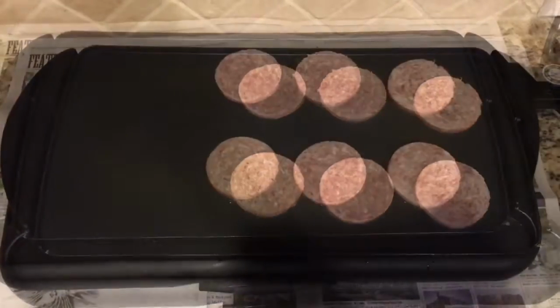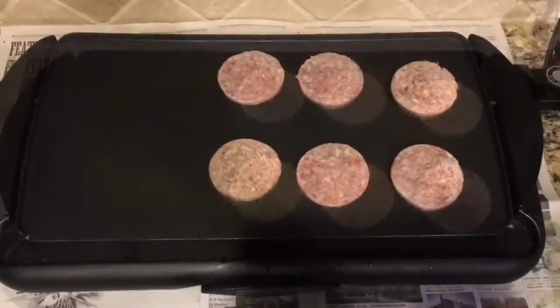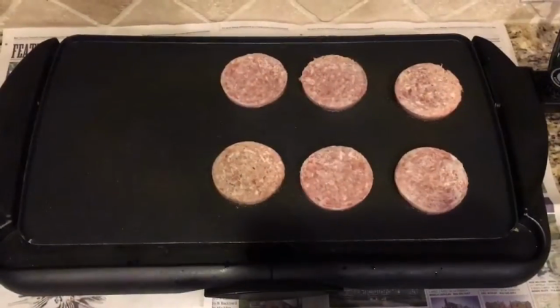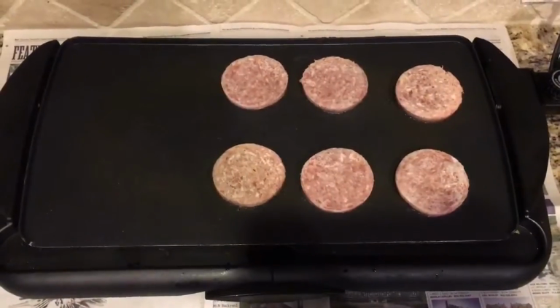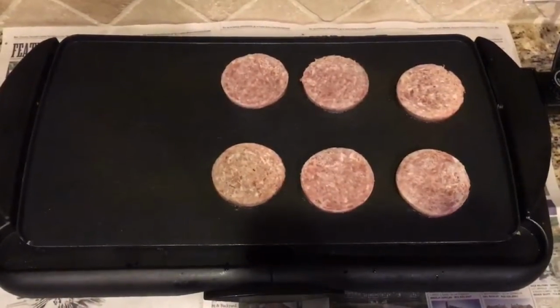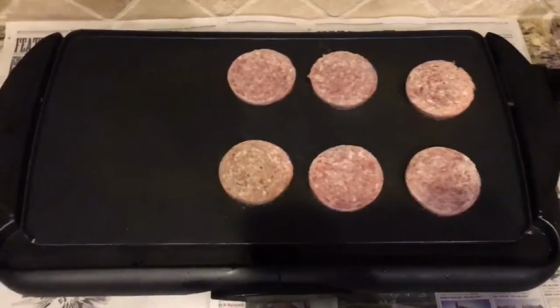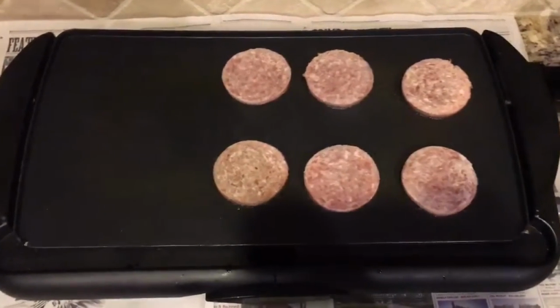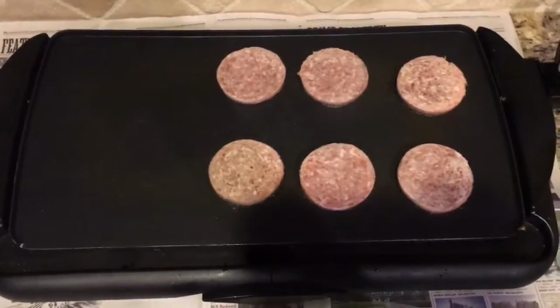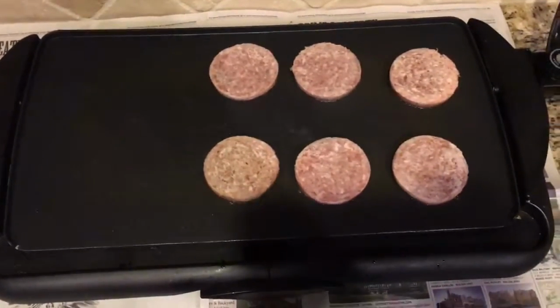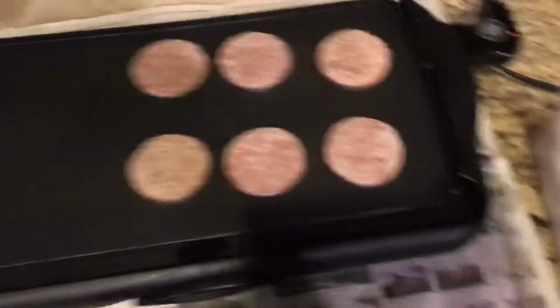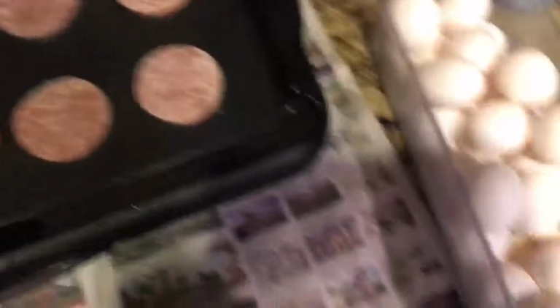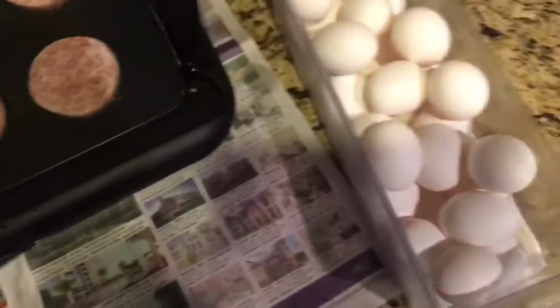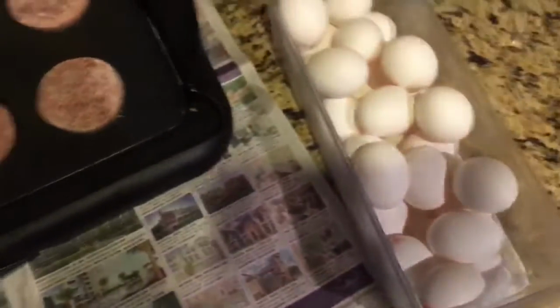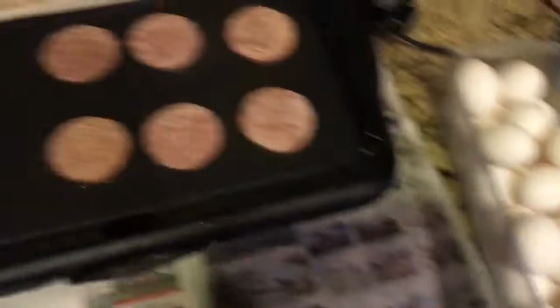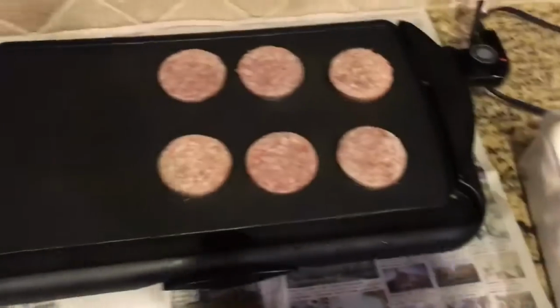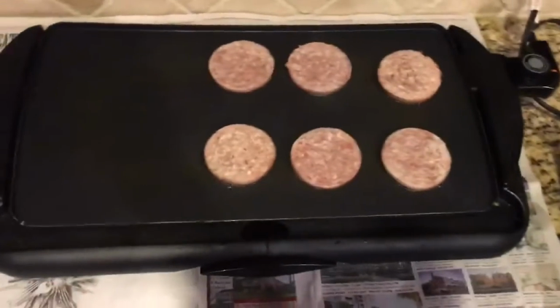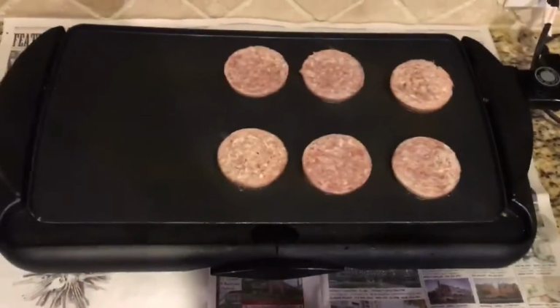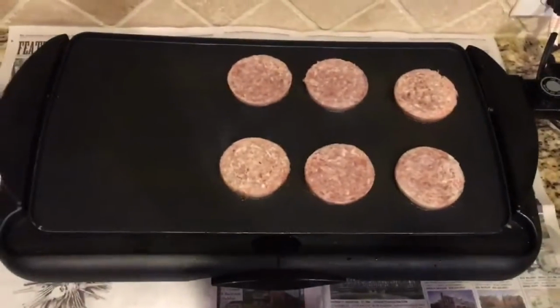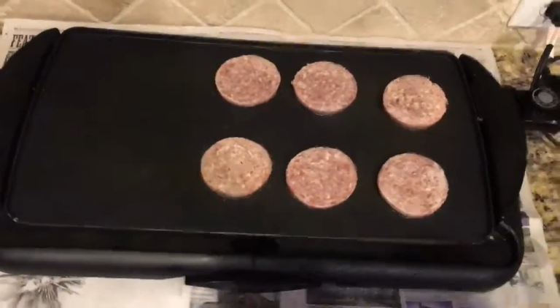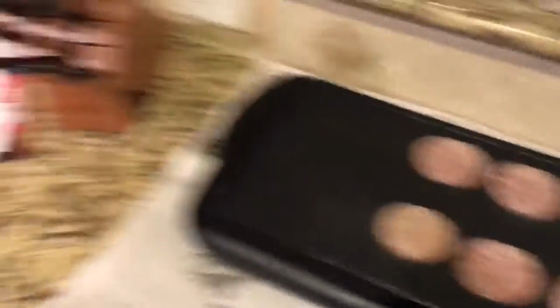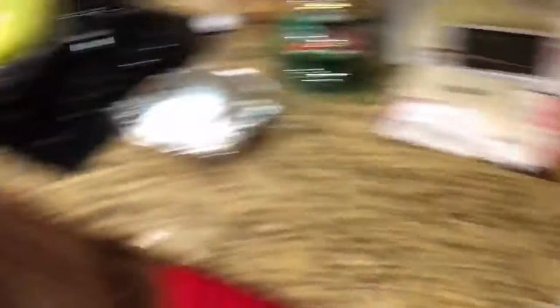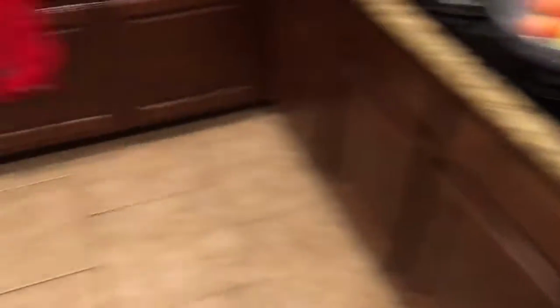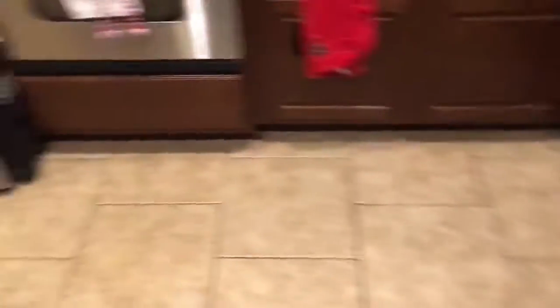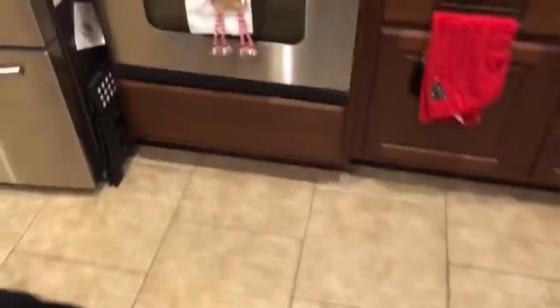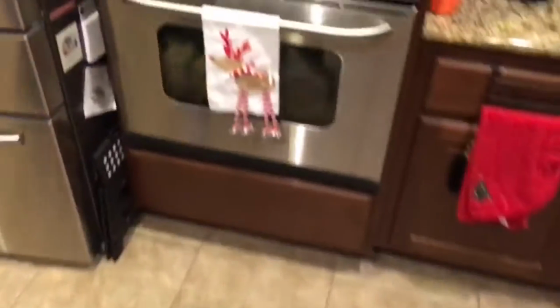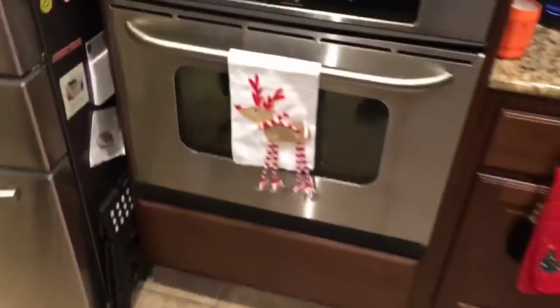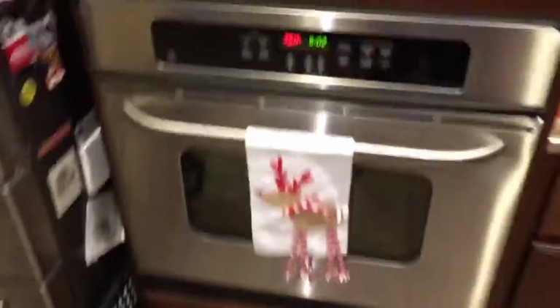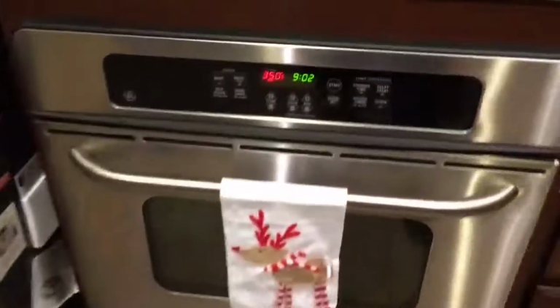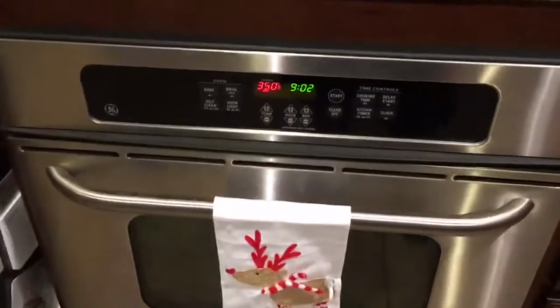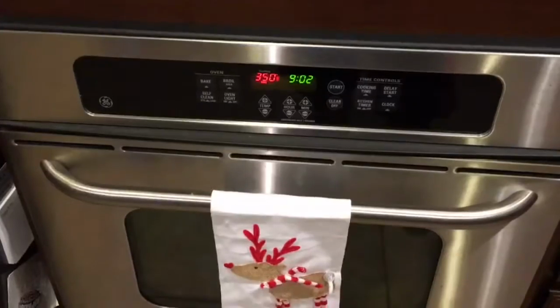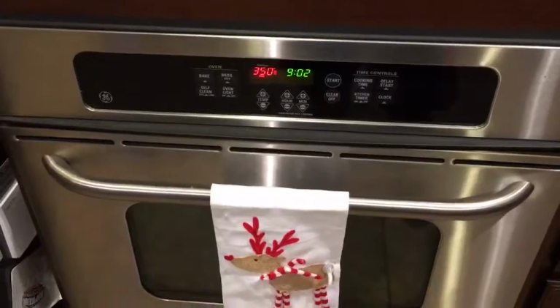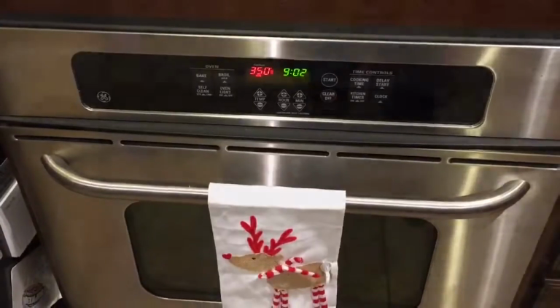Alright, so now while those are cooking and your eggs are already ready, let's go get some cinnamon rolls. That's why I set the oven to 350 degrees.